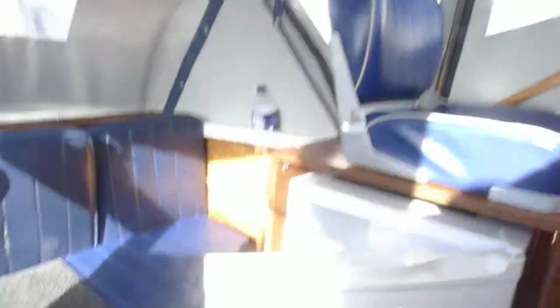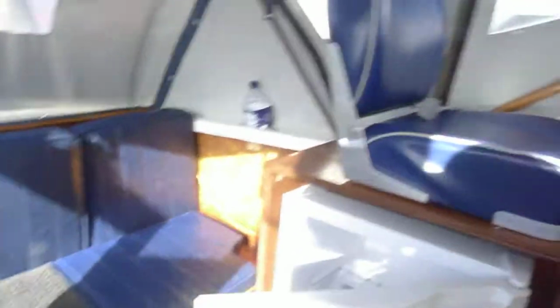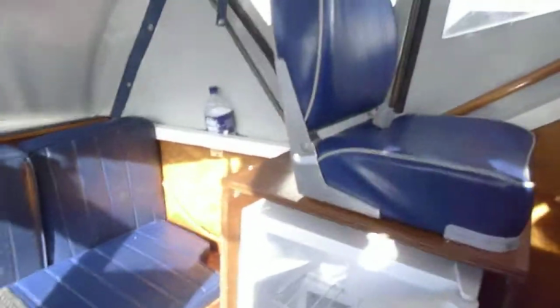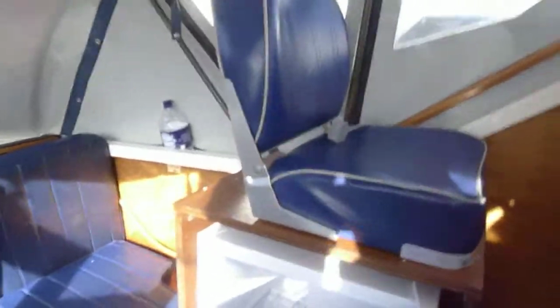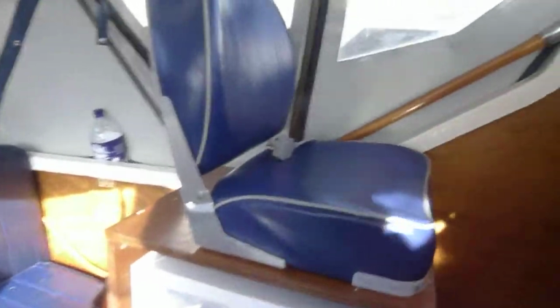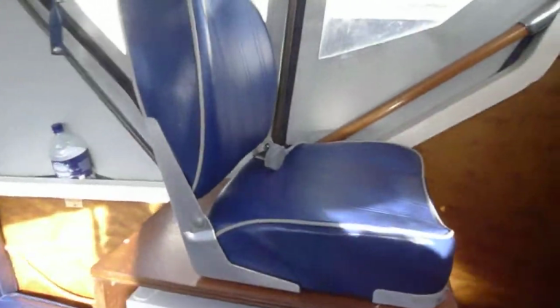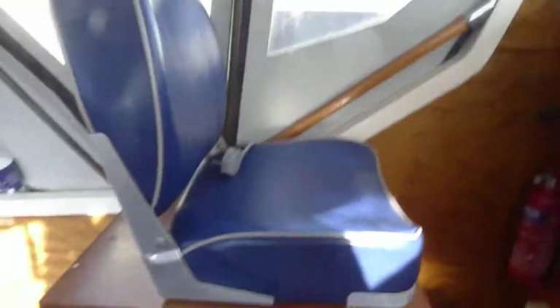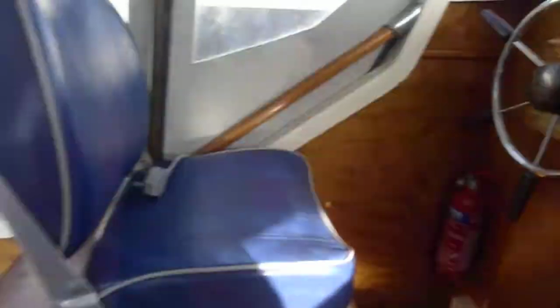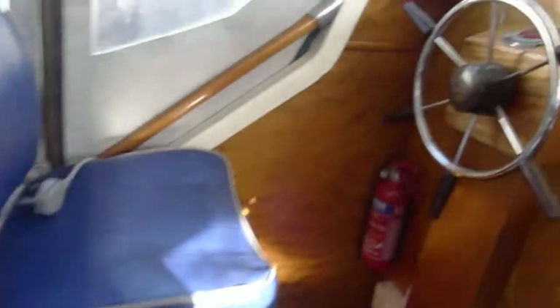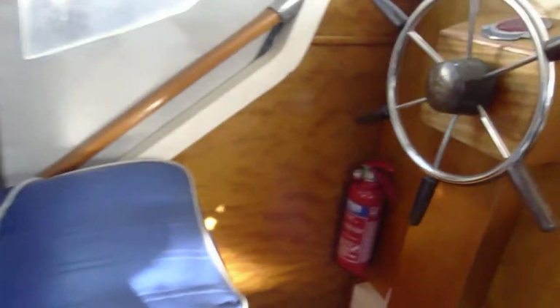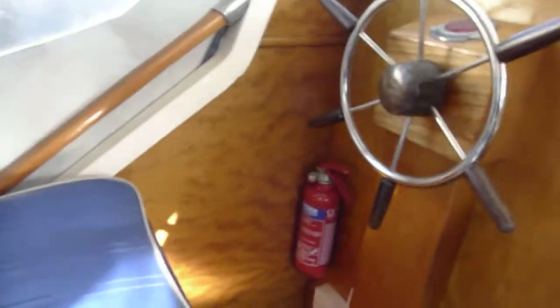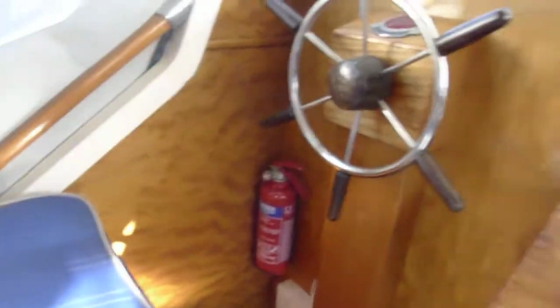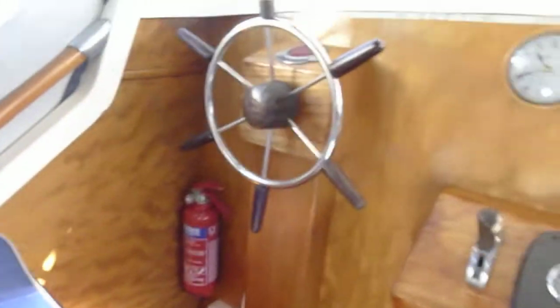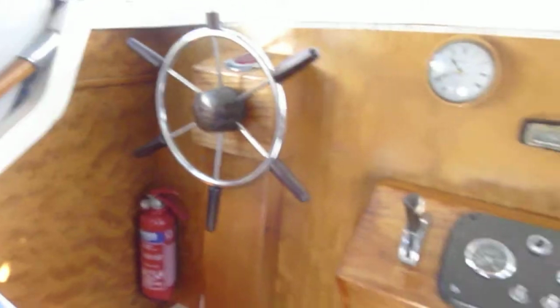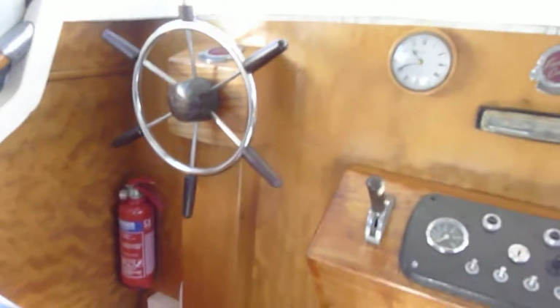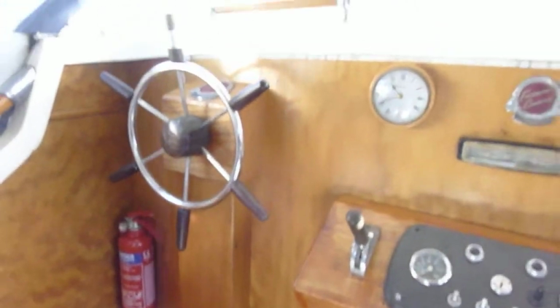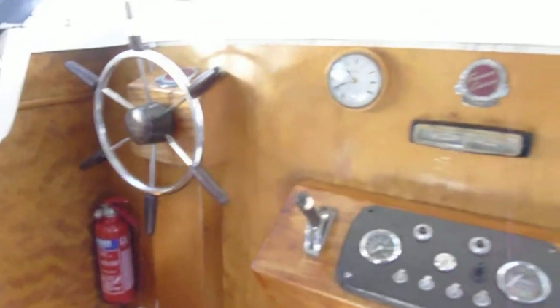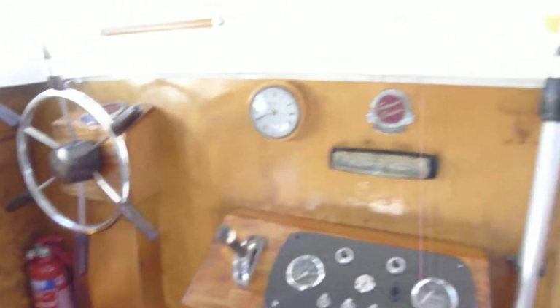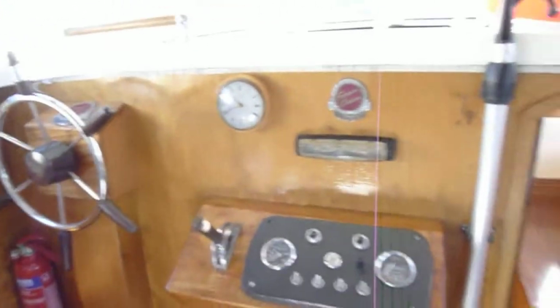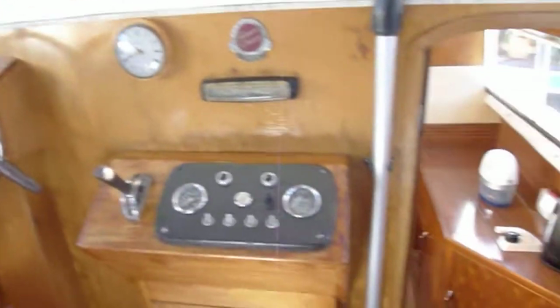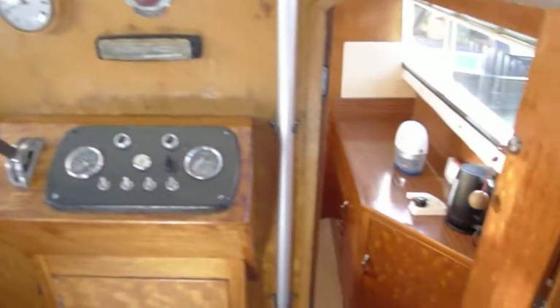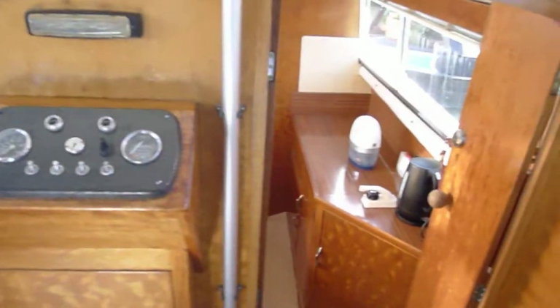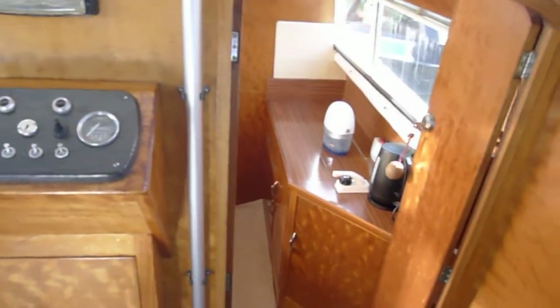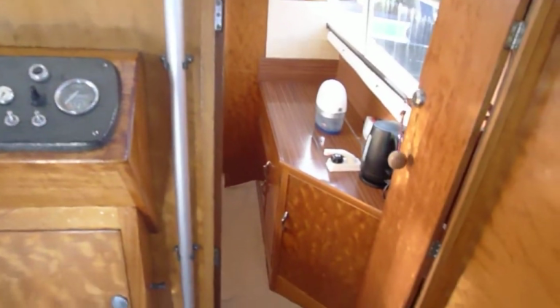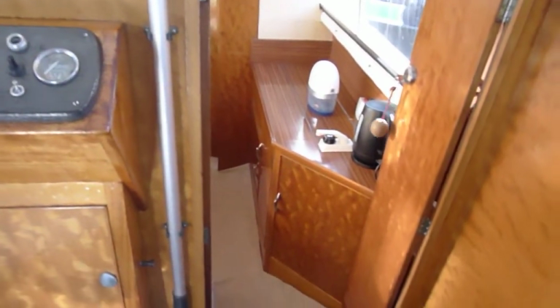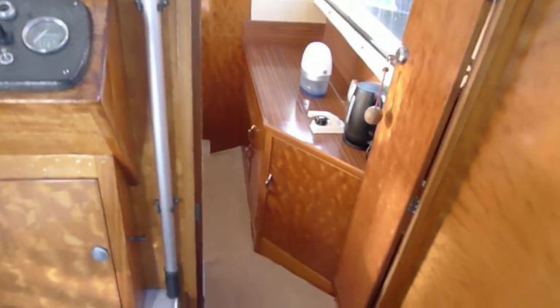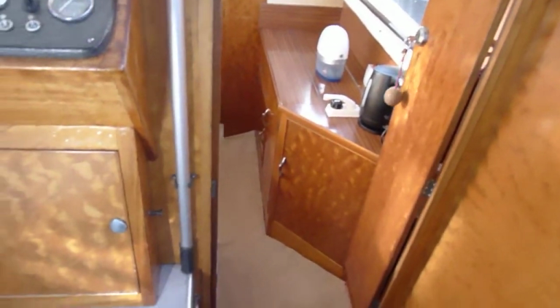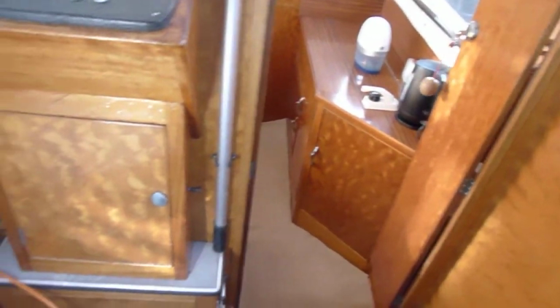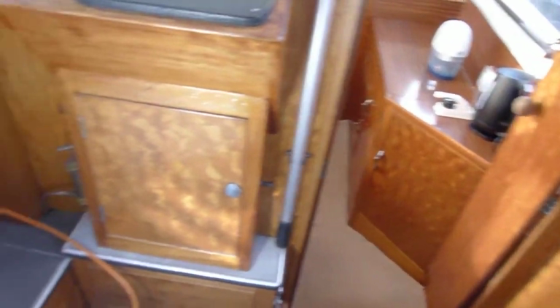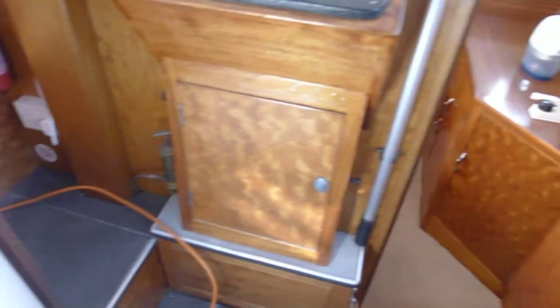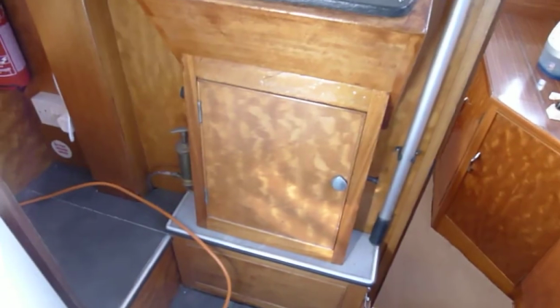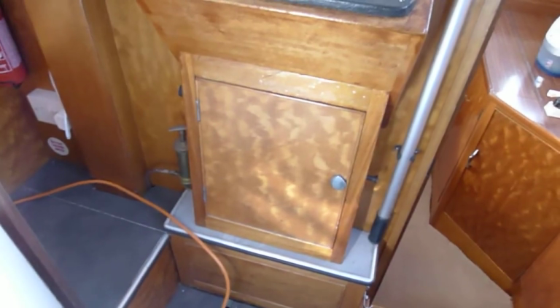And a beautiful day for doing it too. Really nice boat — I'm sure you'll agree.